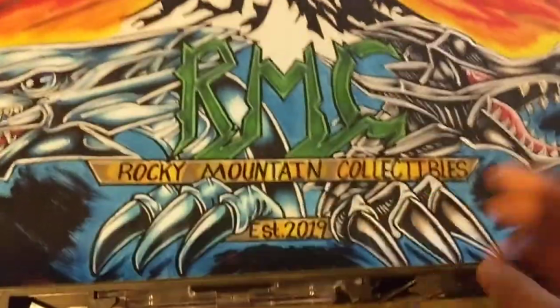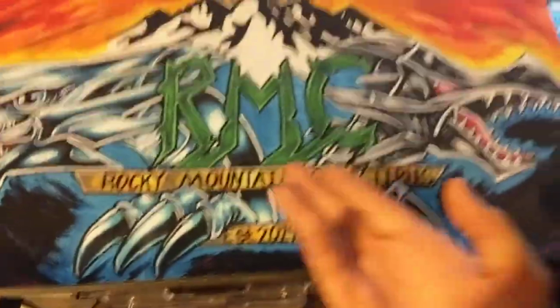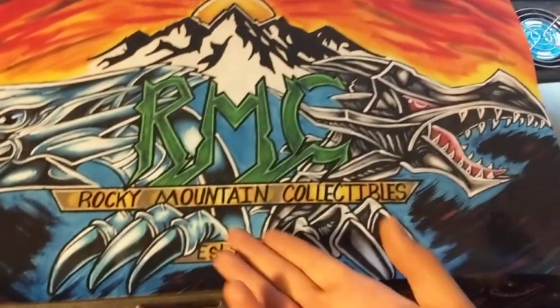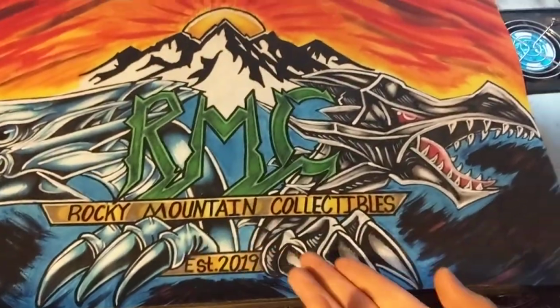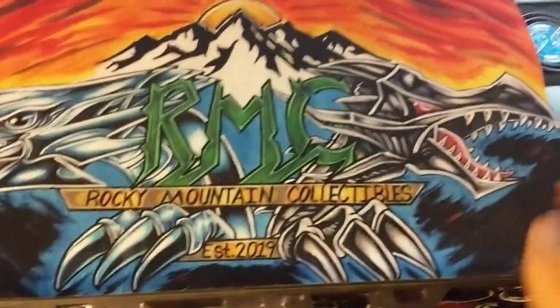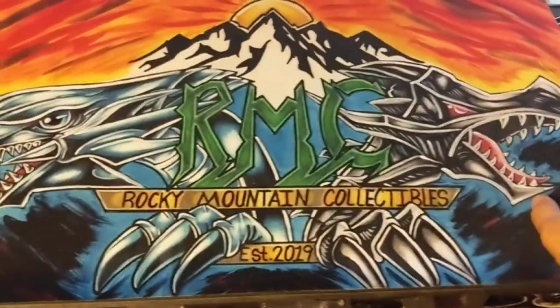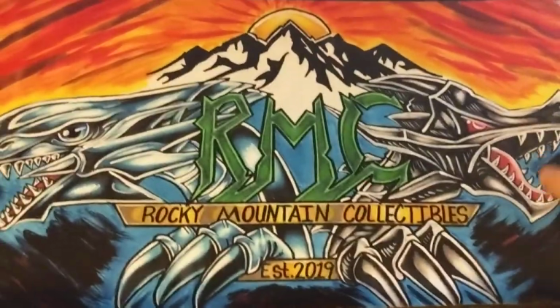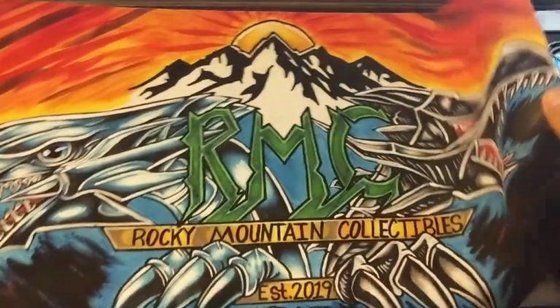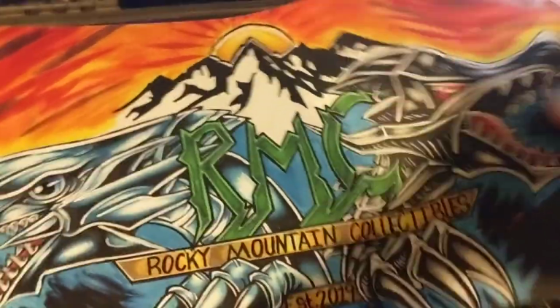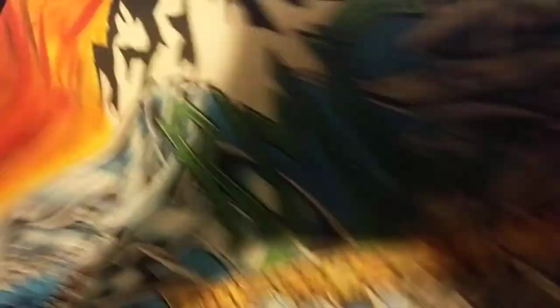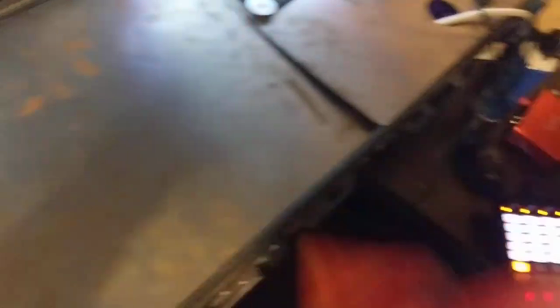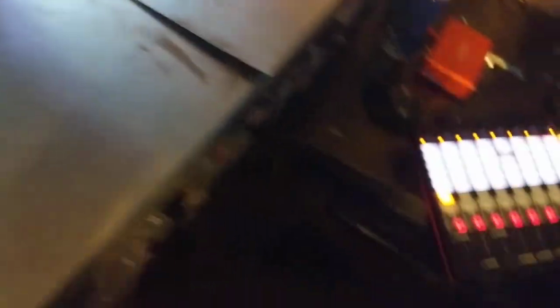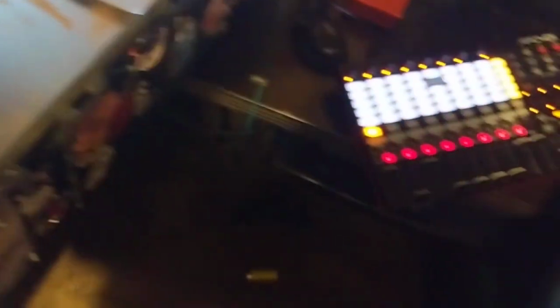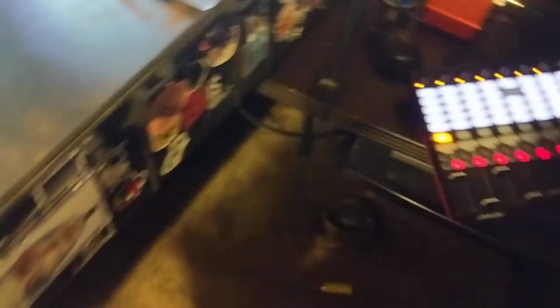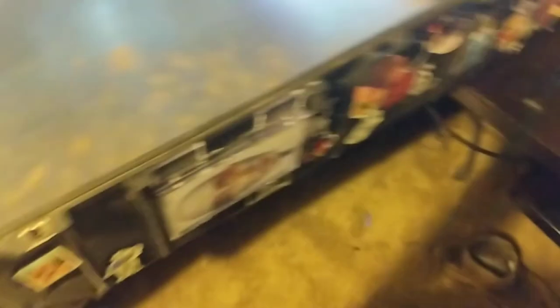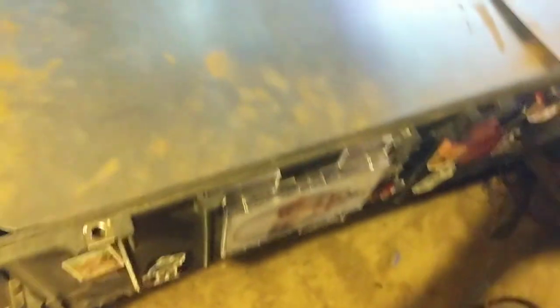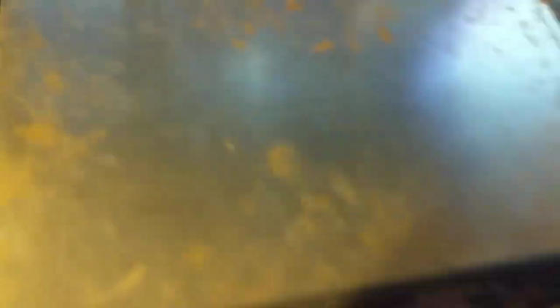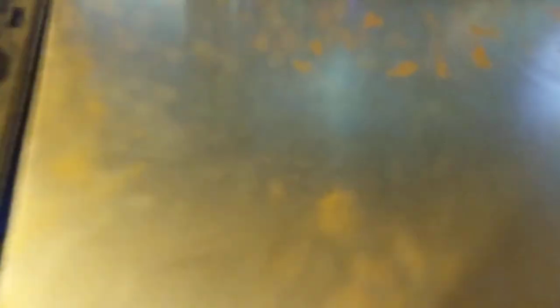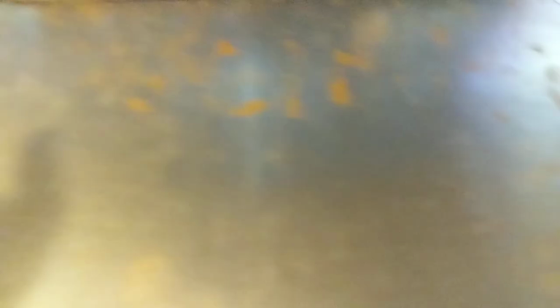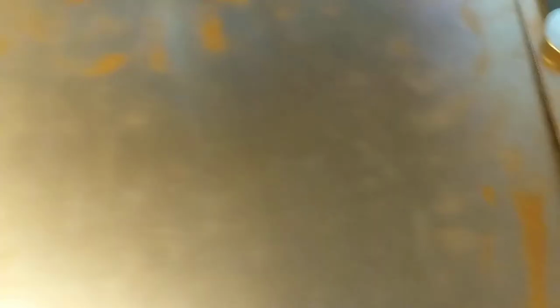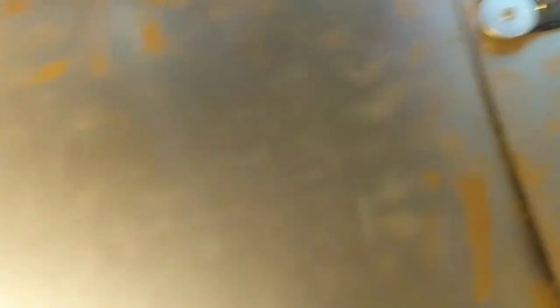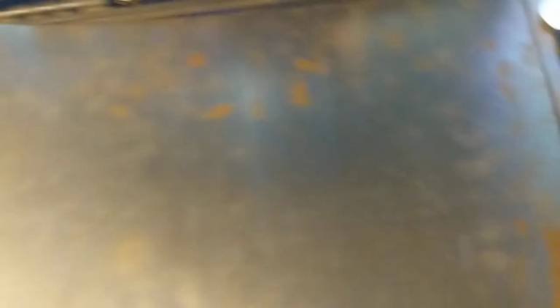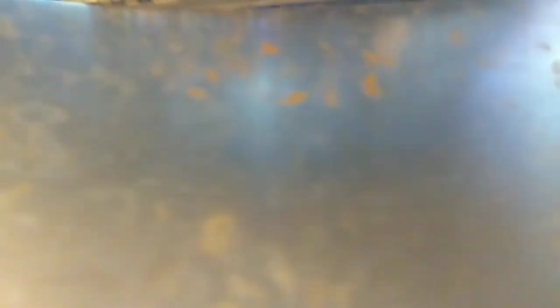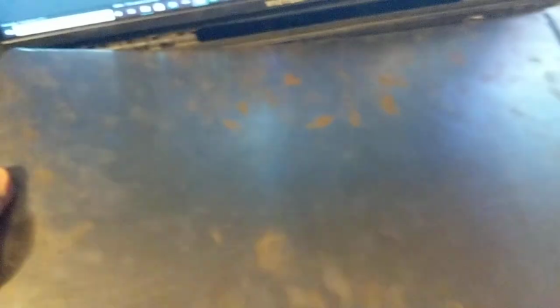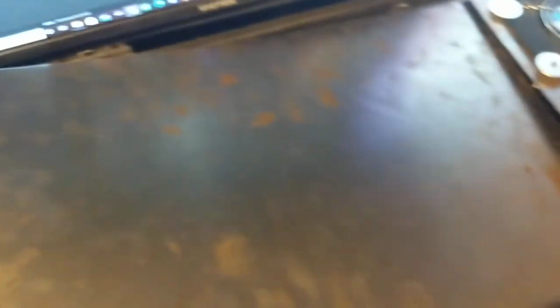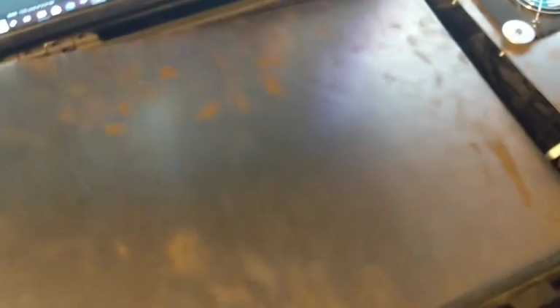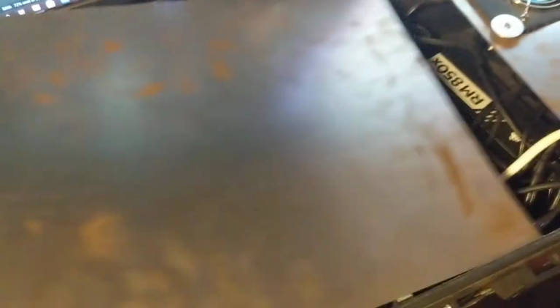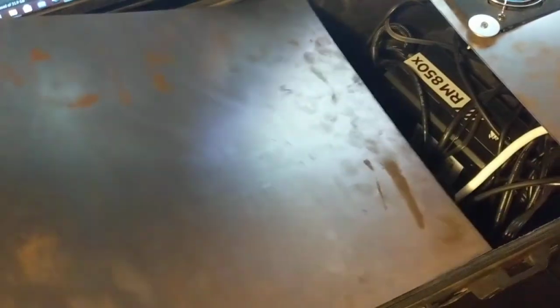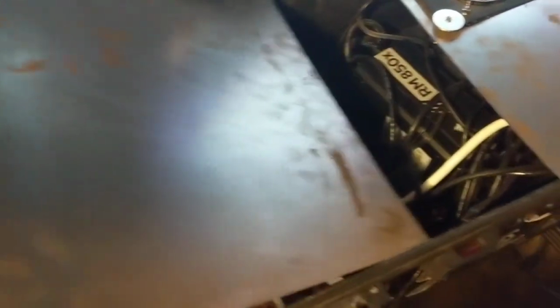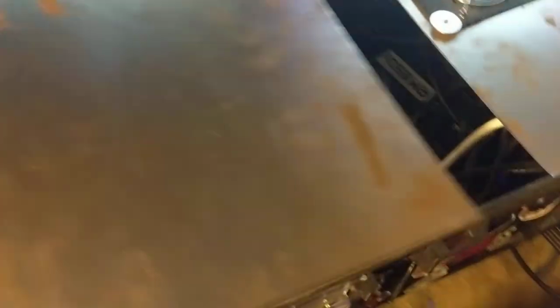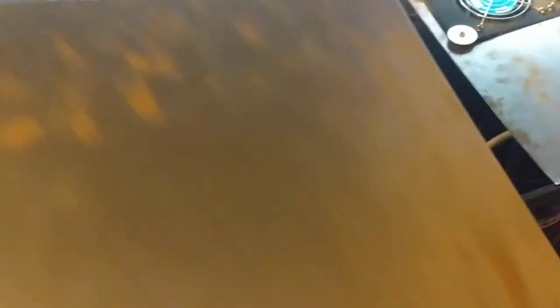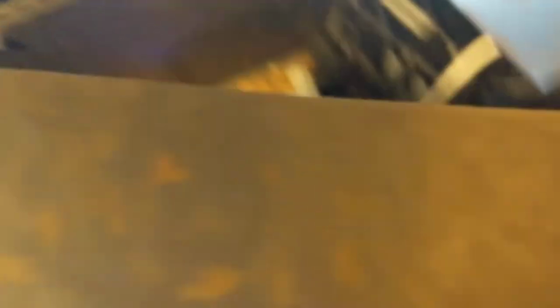Notice my Rocky Mountain collectibles Yu-Gi-Oh mat, which is perfect for computing — I mean, a mouse pad, whatever.